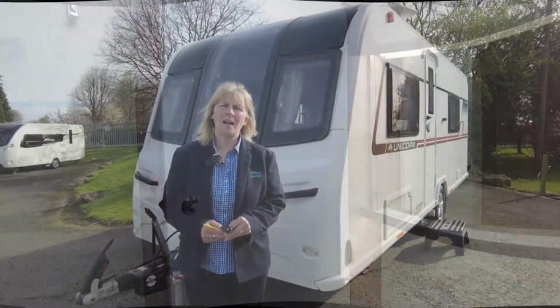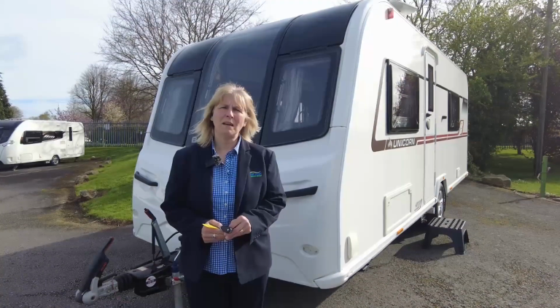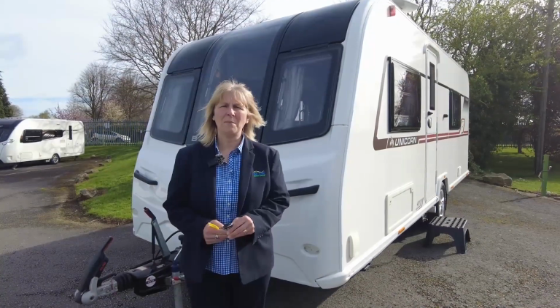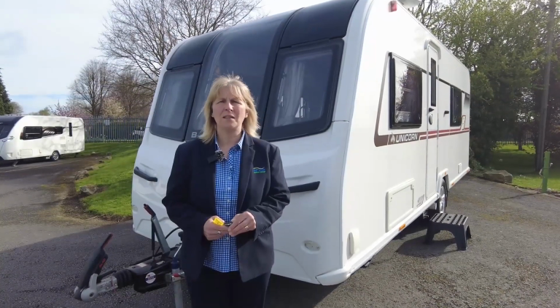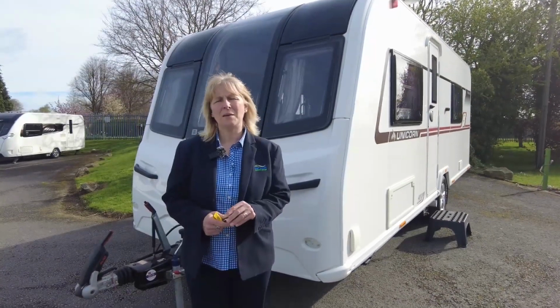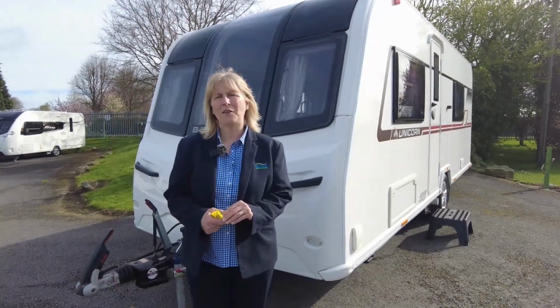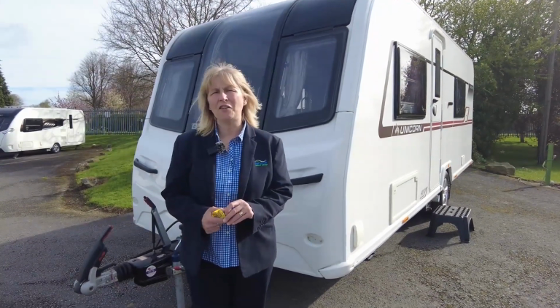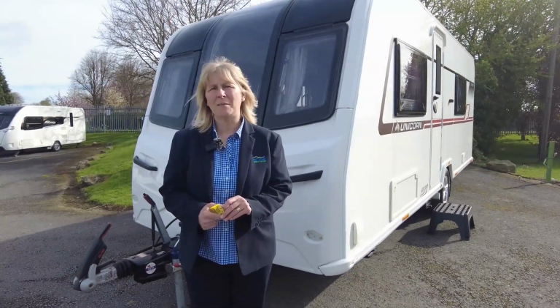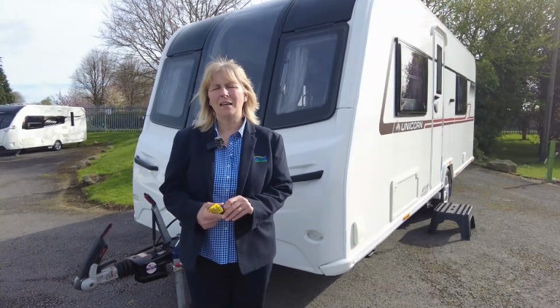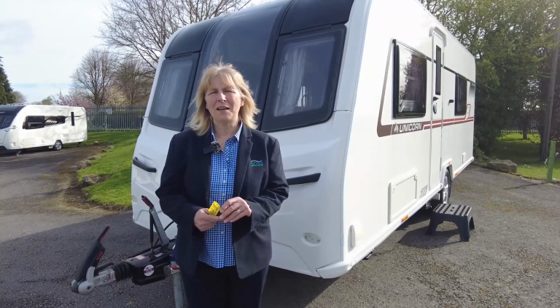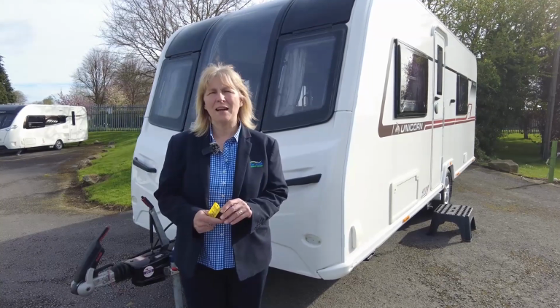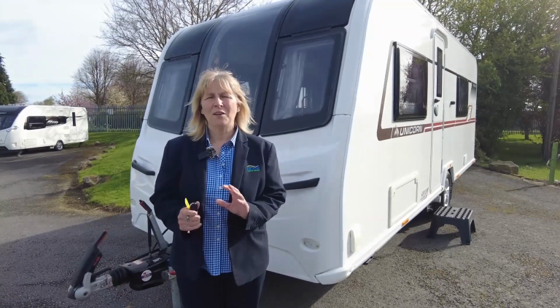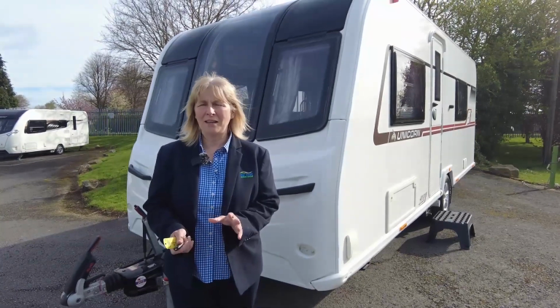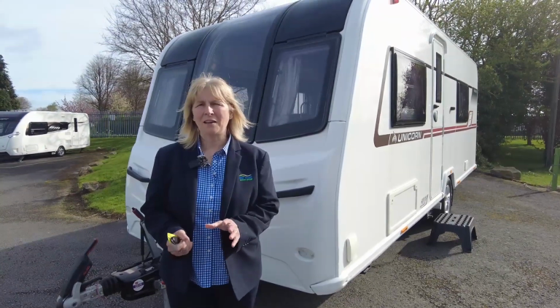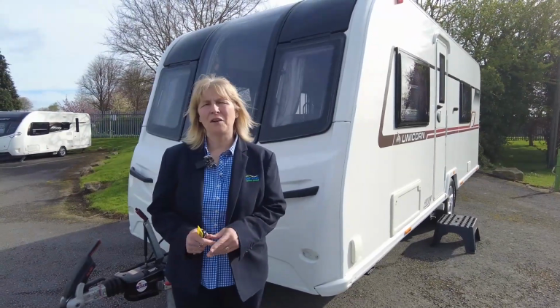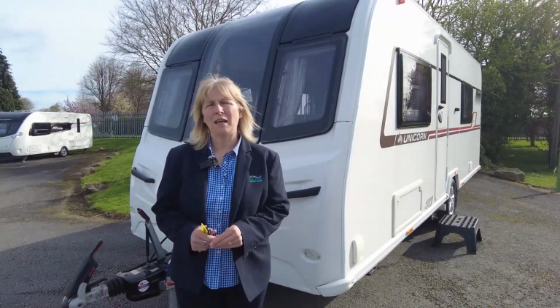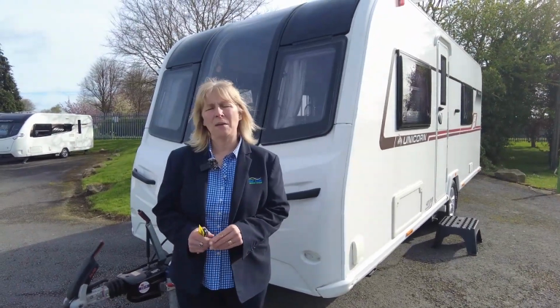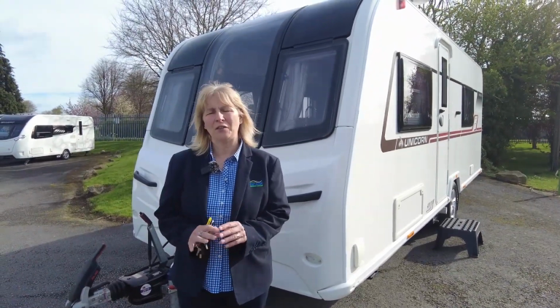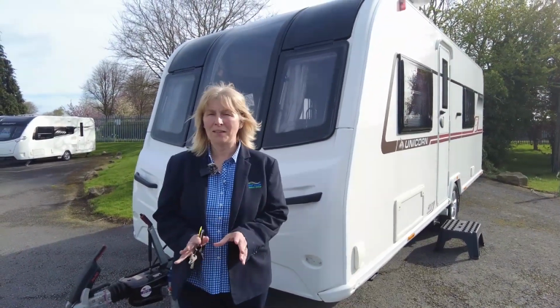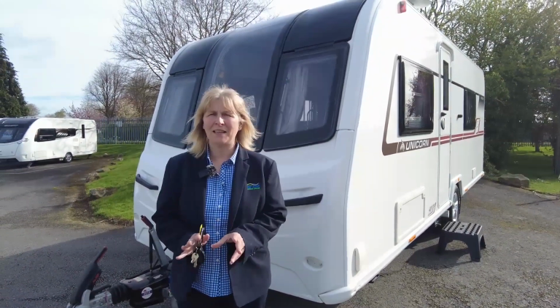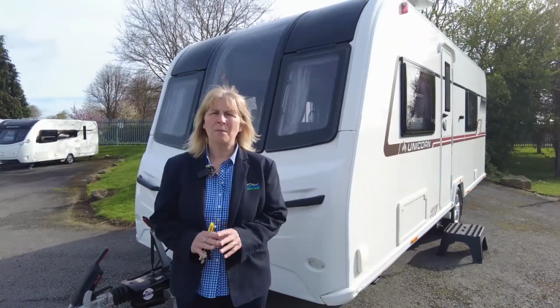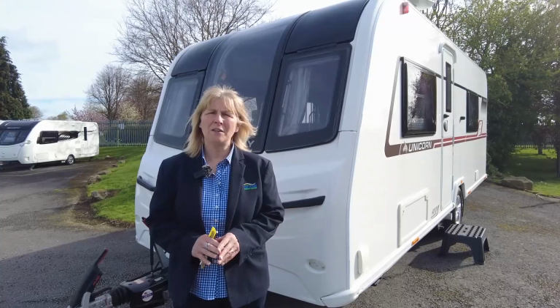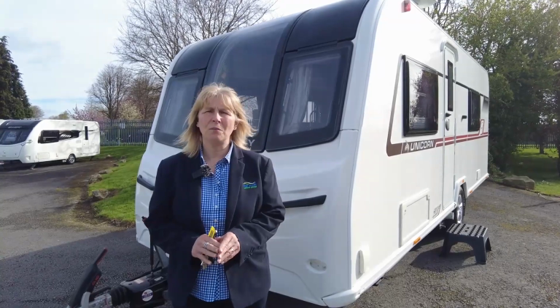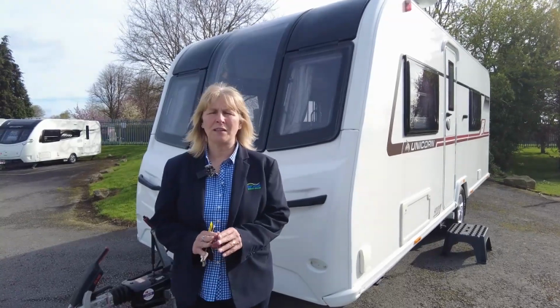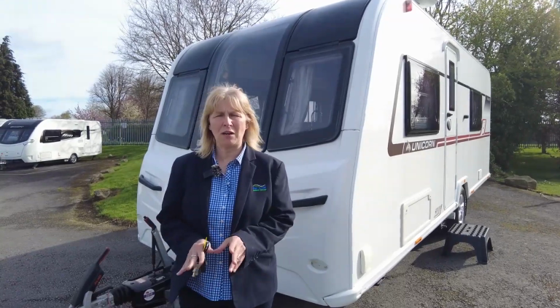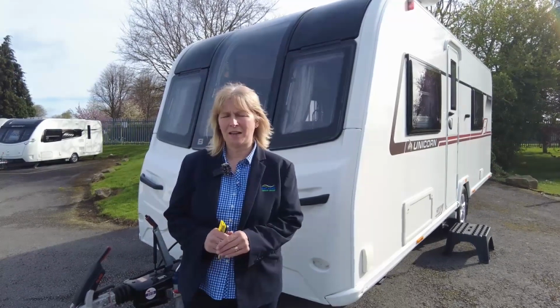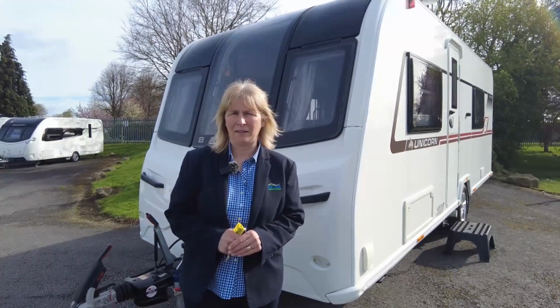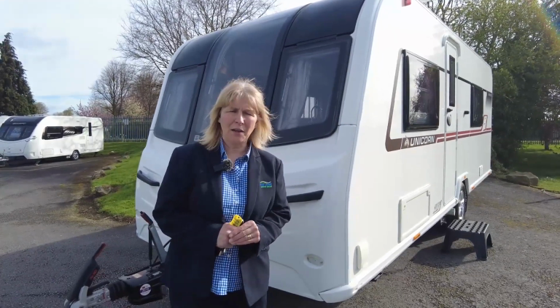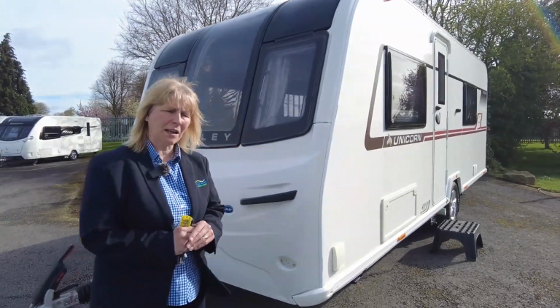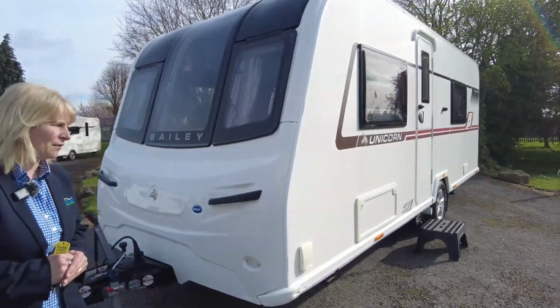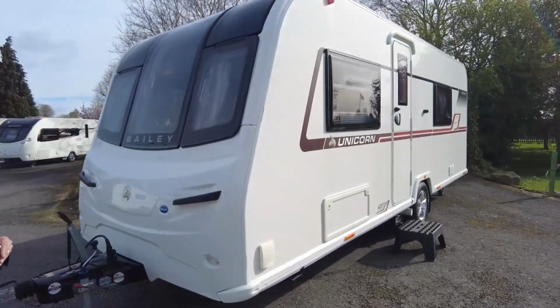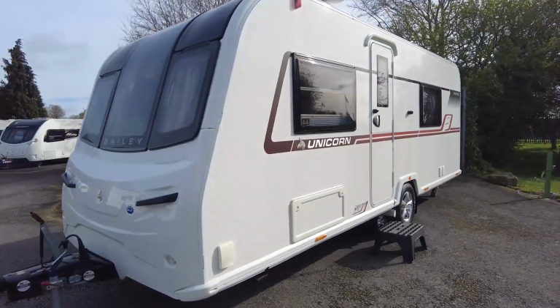Hi, I'm Claire and I'm part of the sales team here at Don Aymont Azure Kingdom. I'm going to take you around our latest caravan that's going for sale on the pitch. It's a 2018 Baylor Unicor Madrid and it's a really nice caravan. So let's take a closer look at the outside.